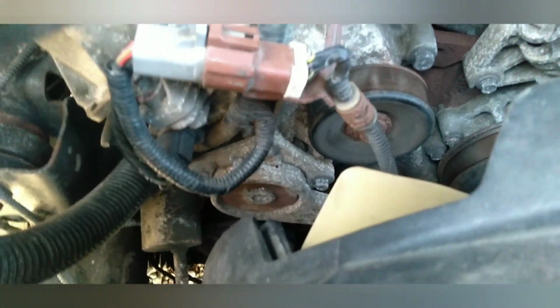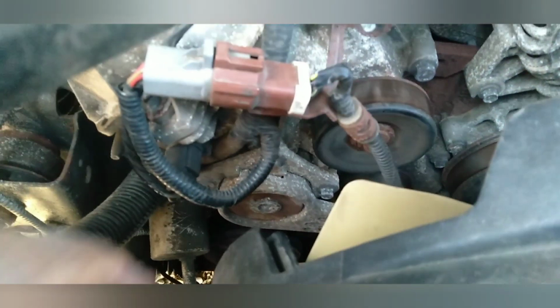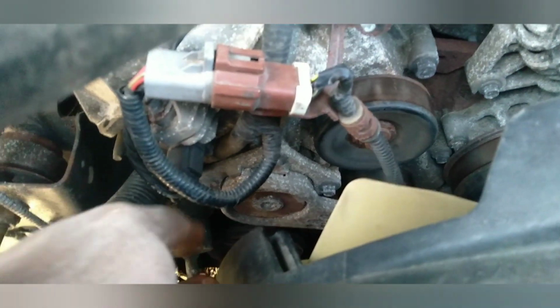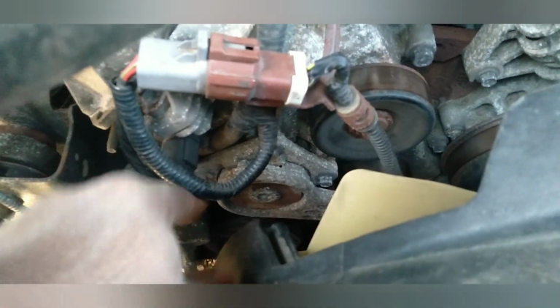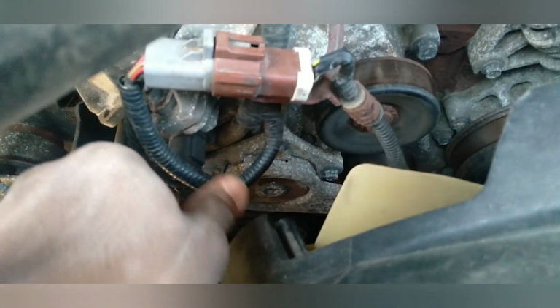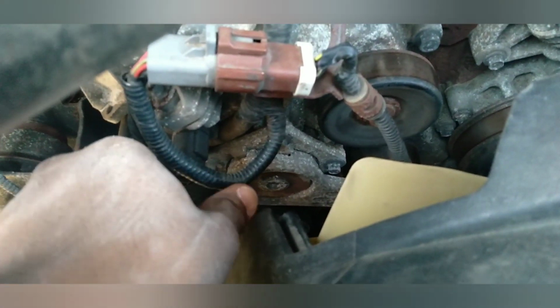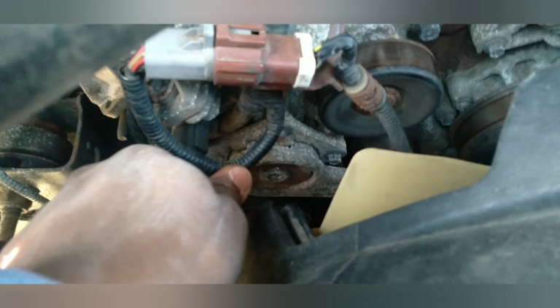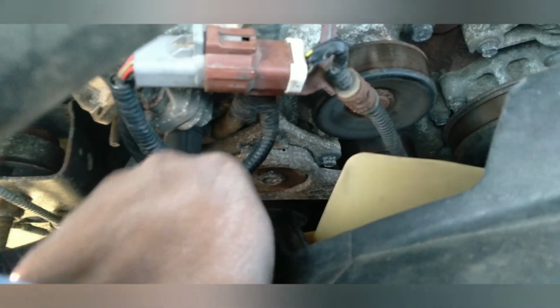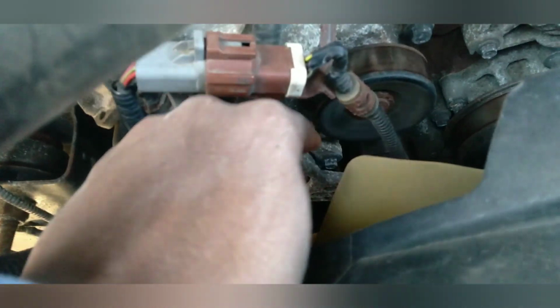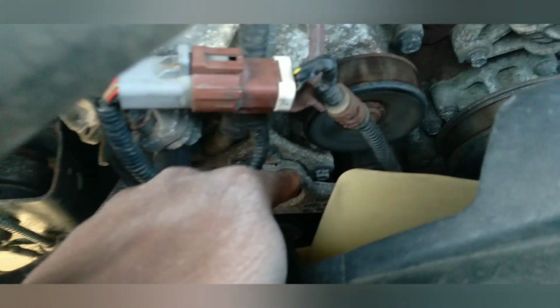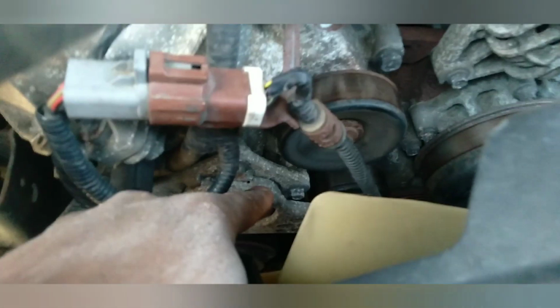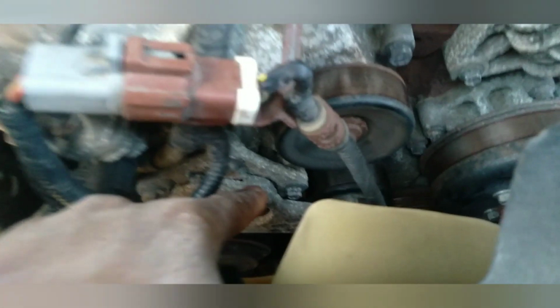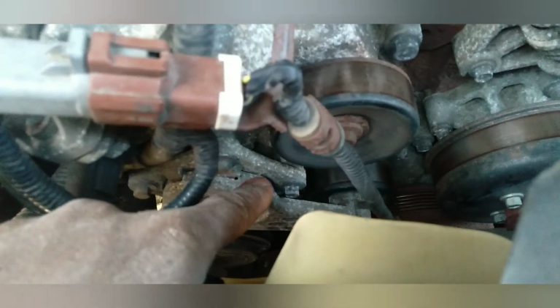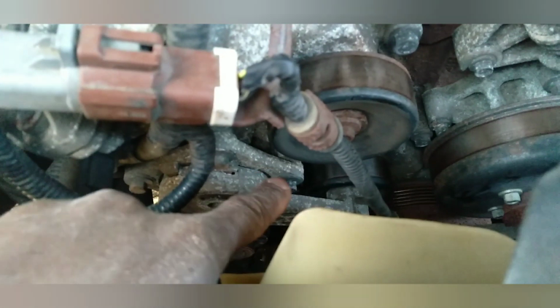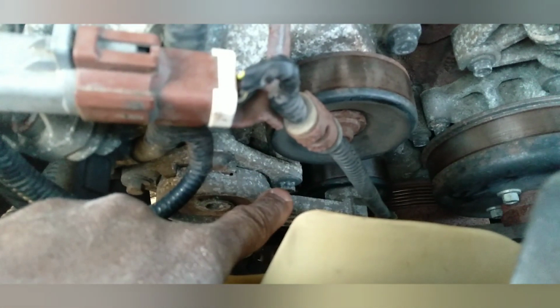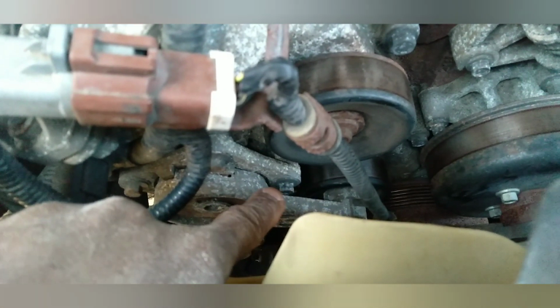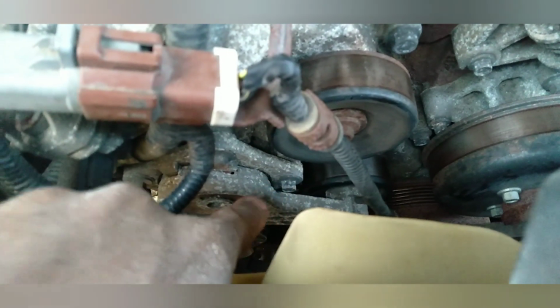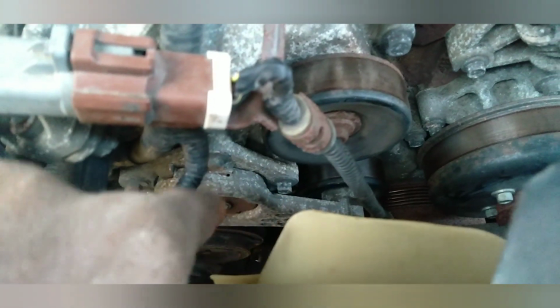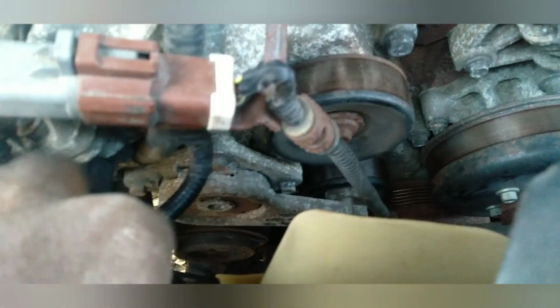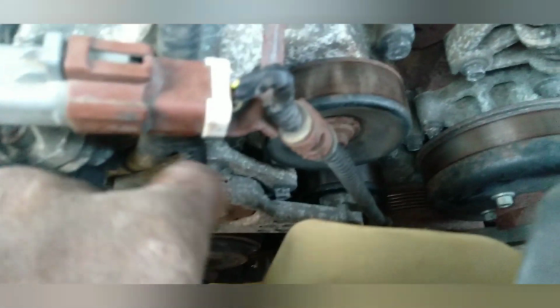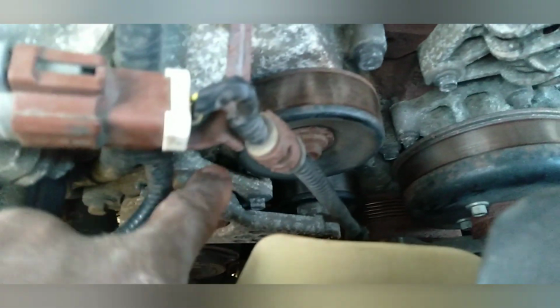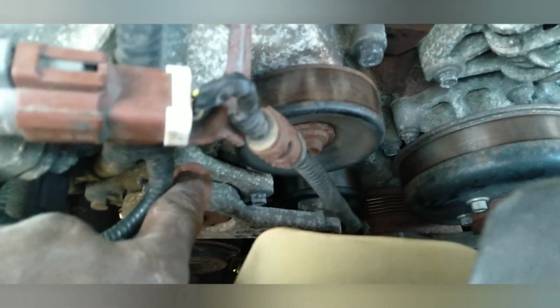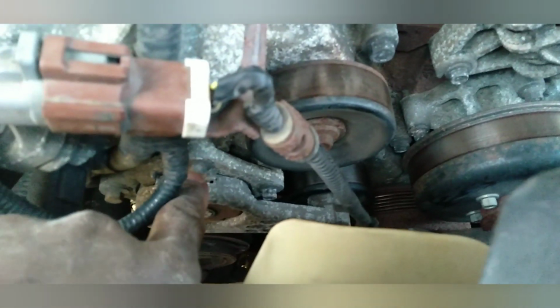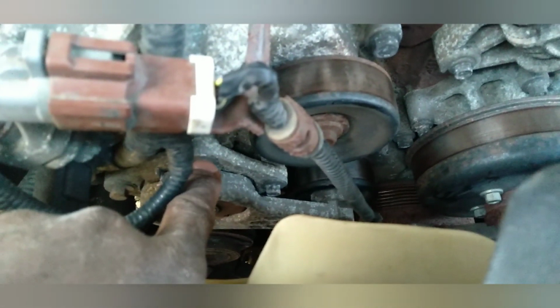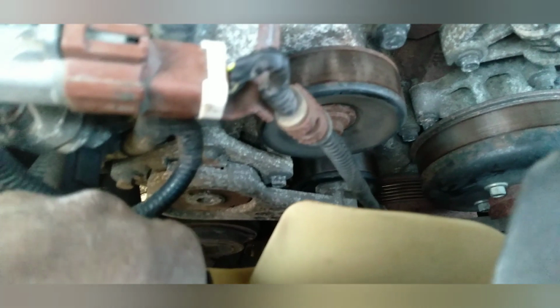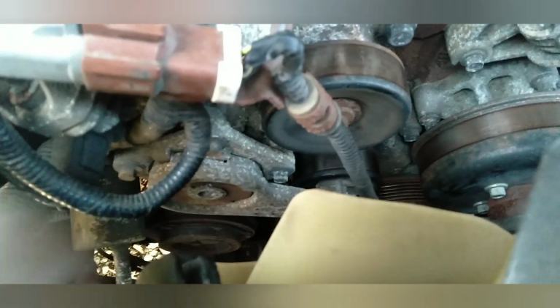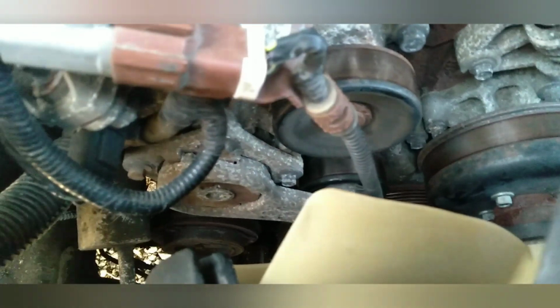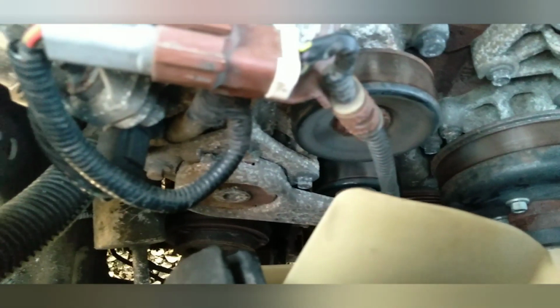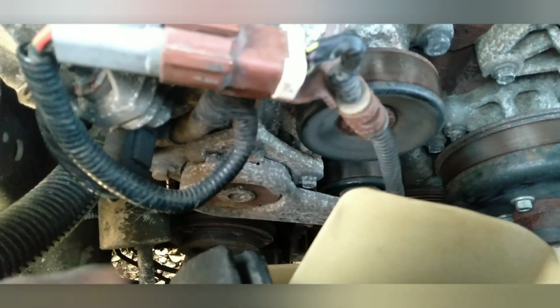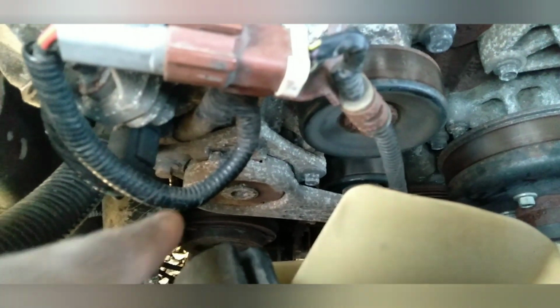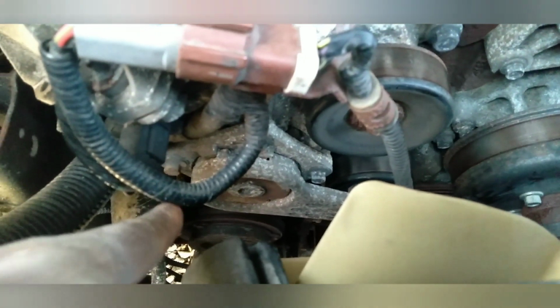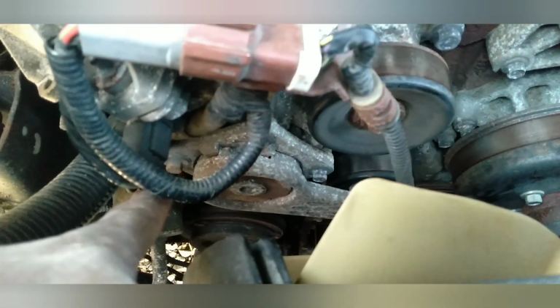I decided to just replace the belt as well. I mean, why not? If I had to do all of that, I figured I'd just do both at the same time.